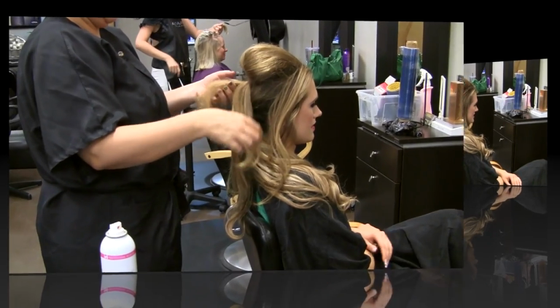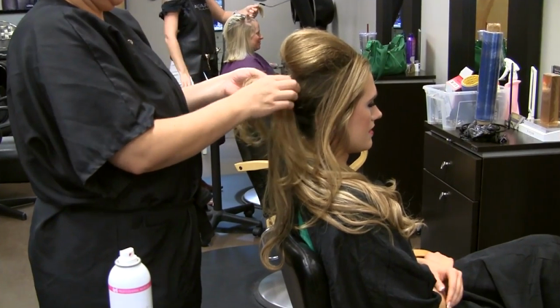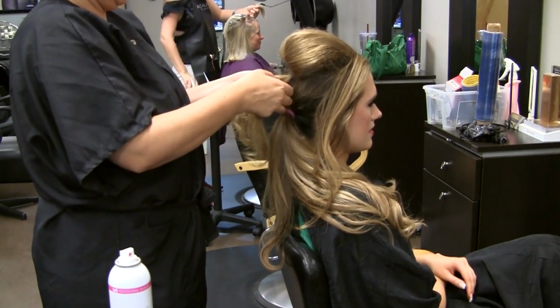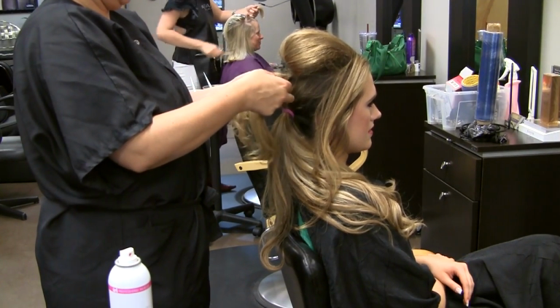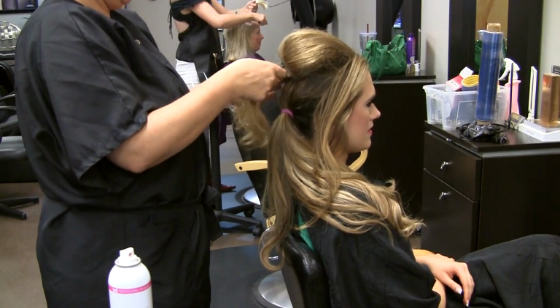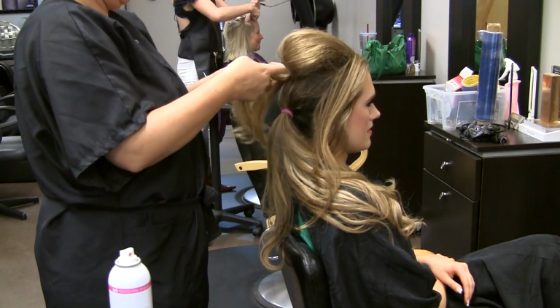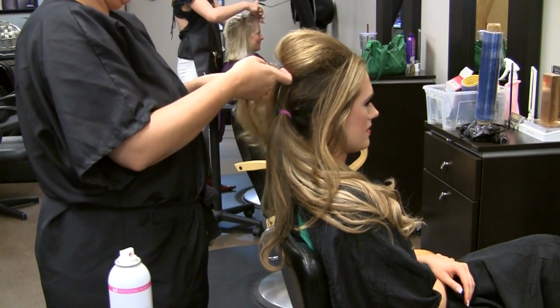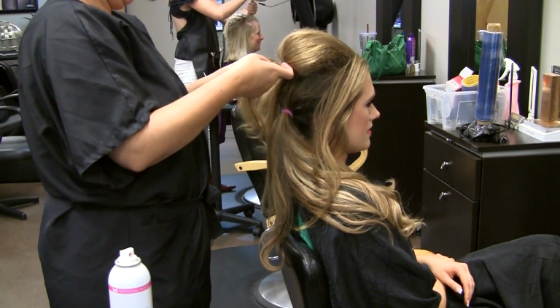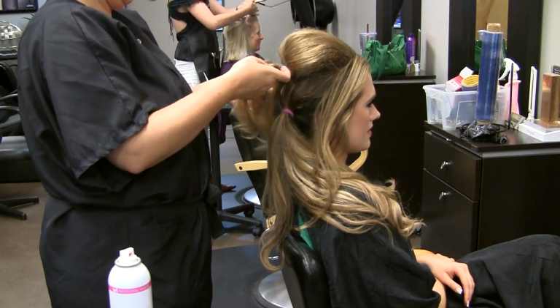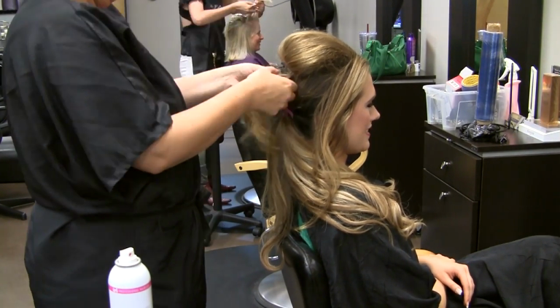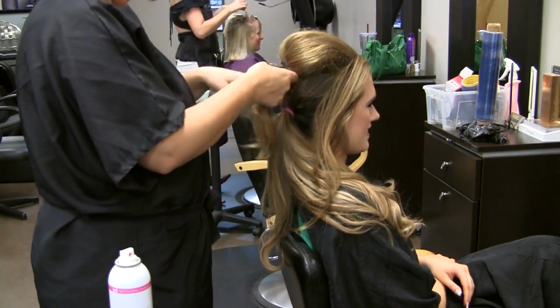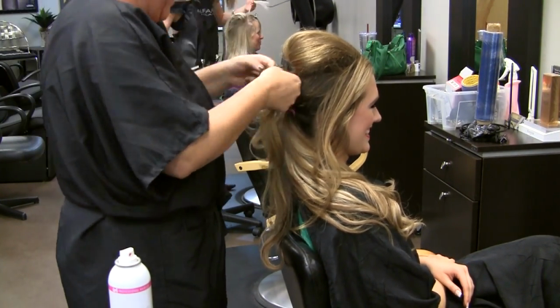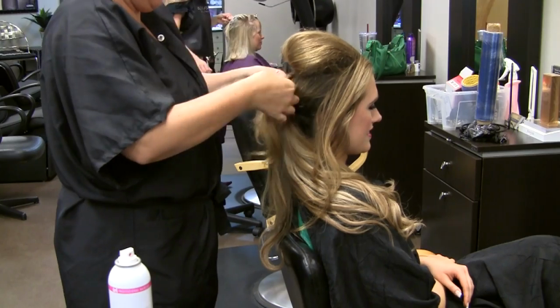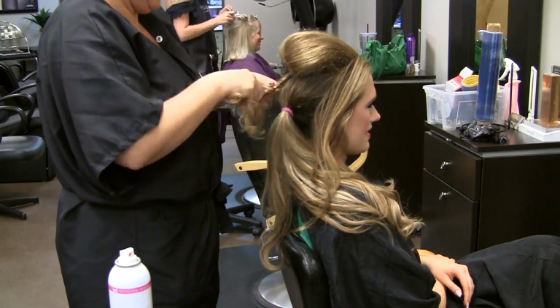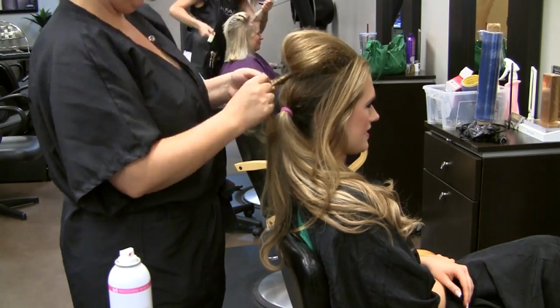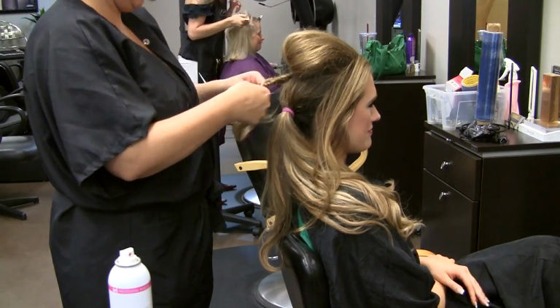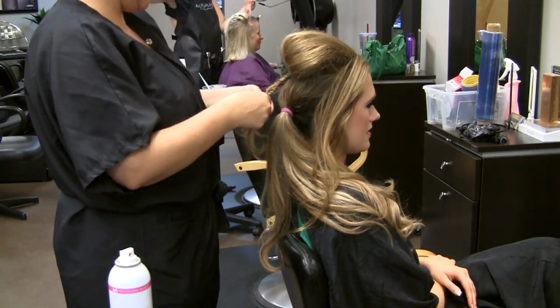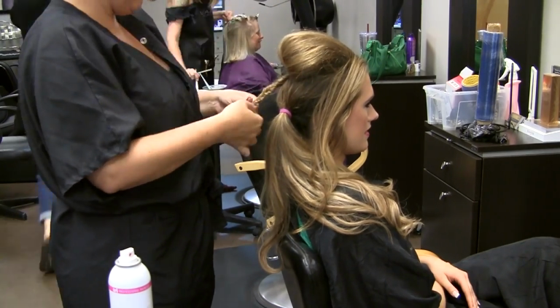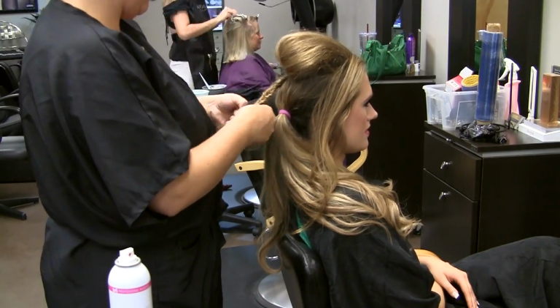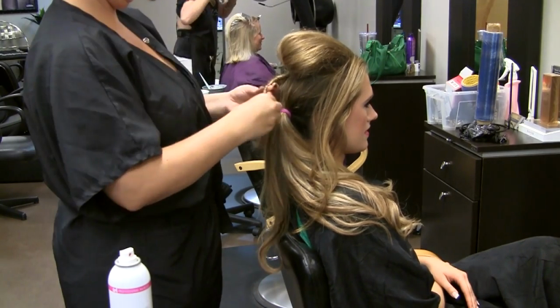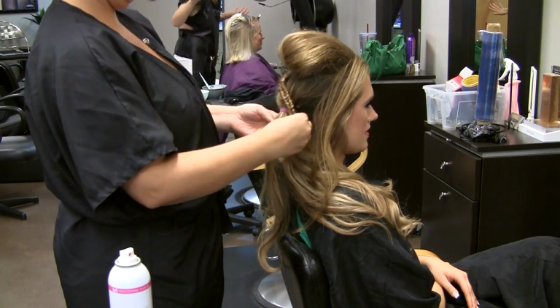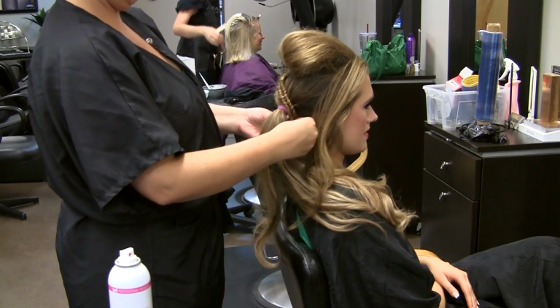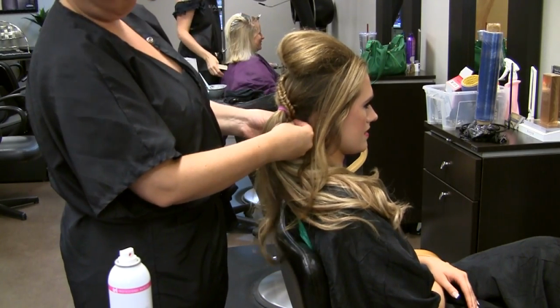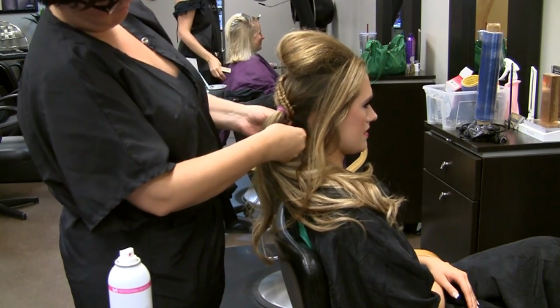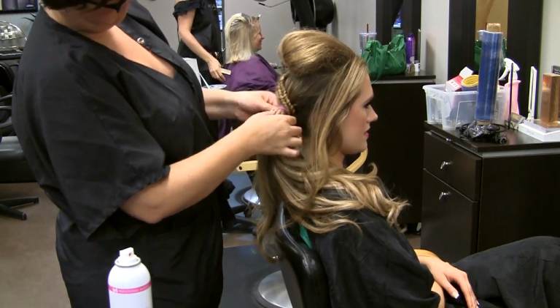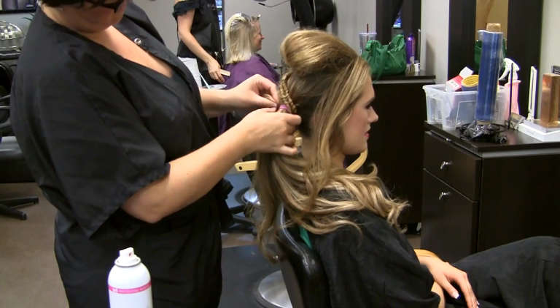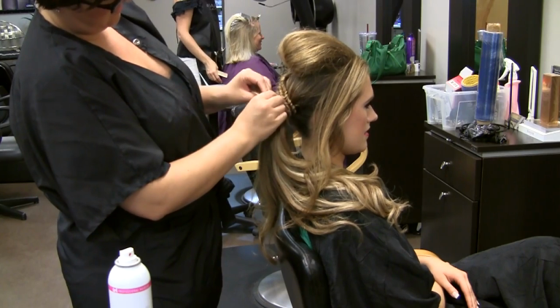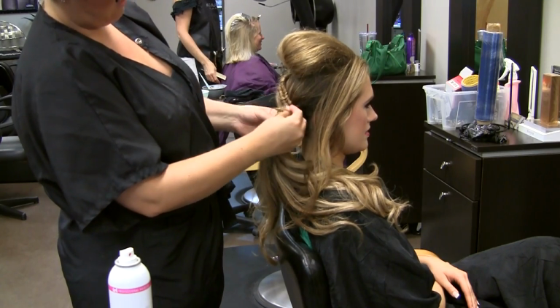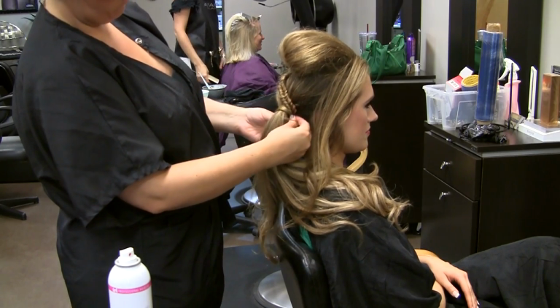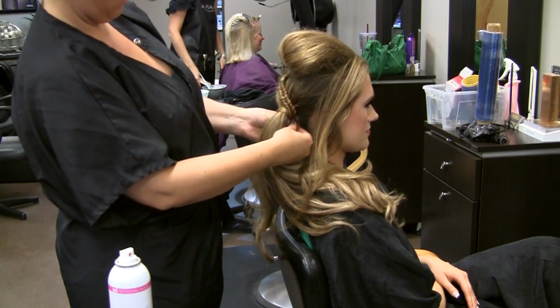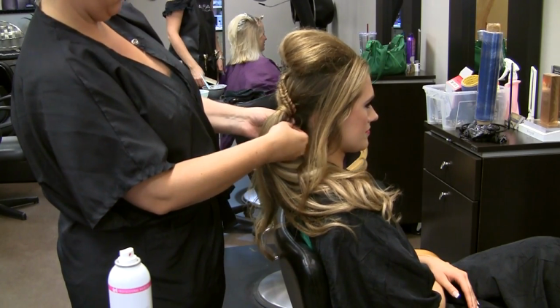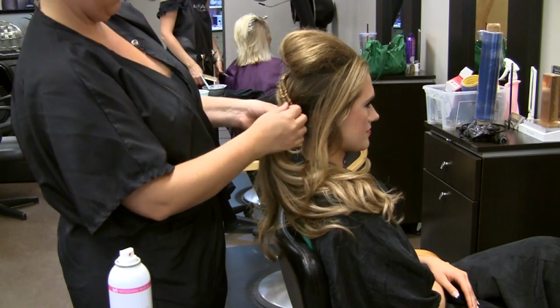Next, either braid or twist the hair at the base of the pompadour. Just get creative — play around with any kind of braid or twist you like. Then wrap it around the elastic holding your ponytail and pin it in place.